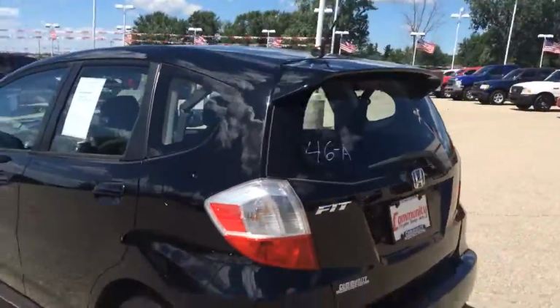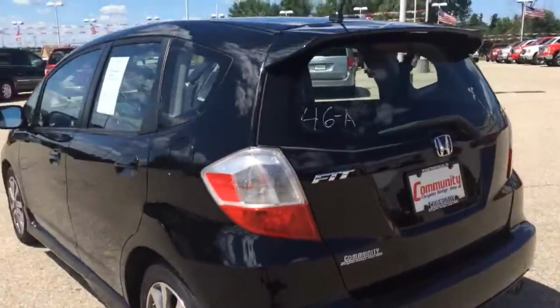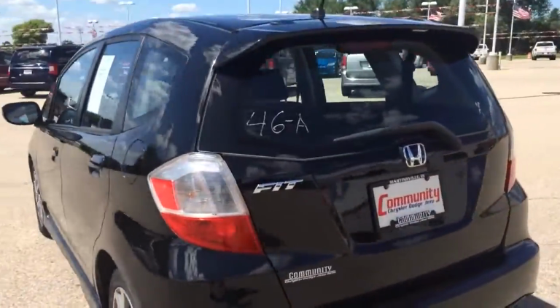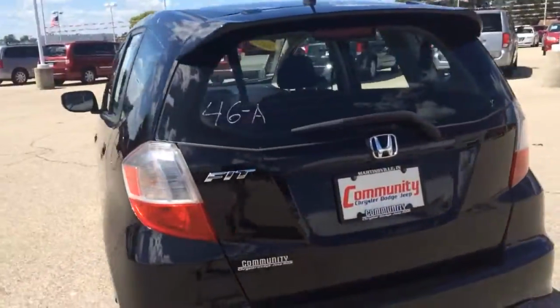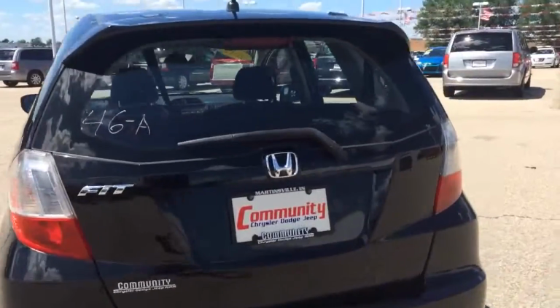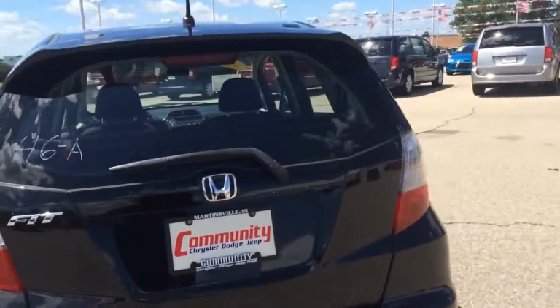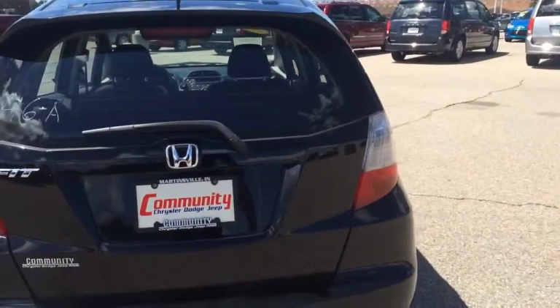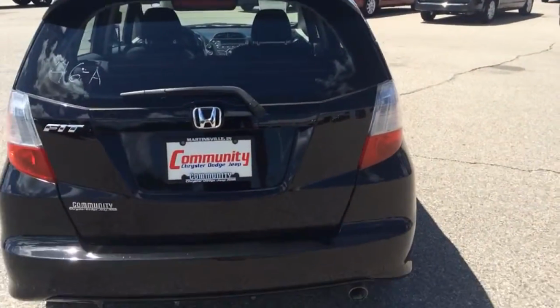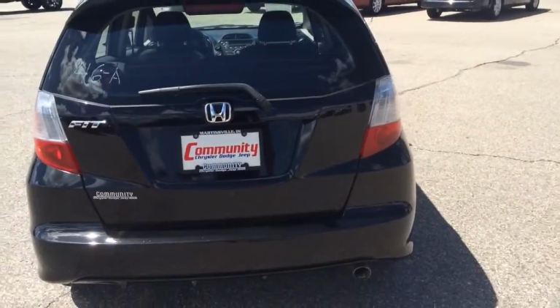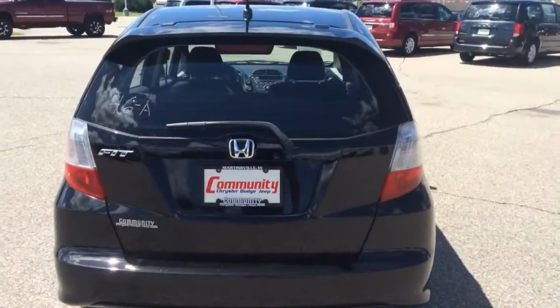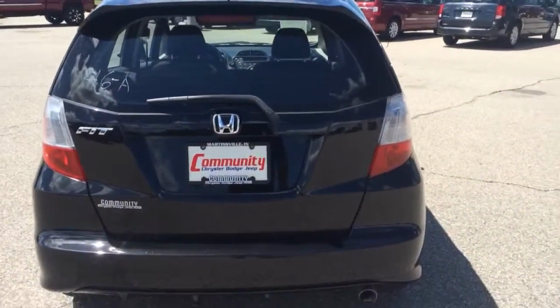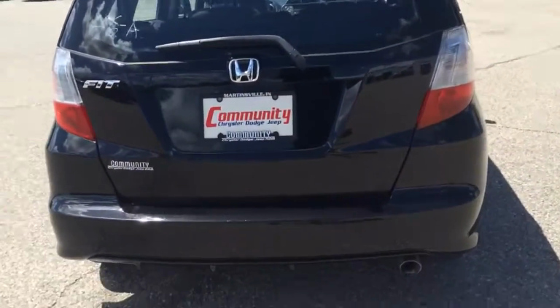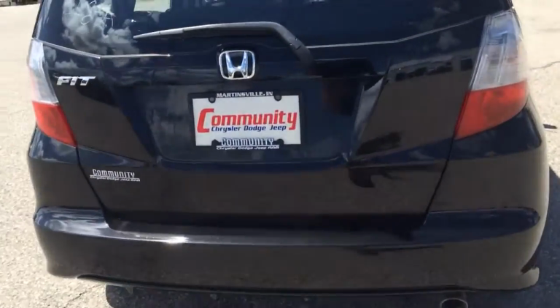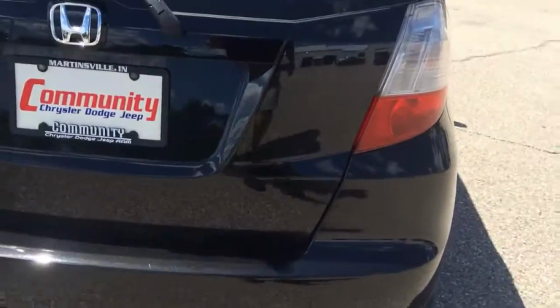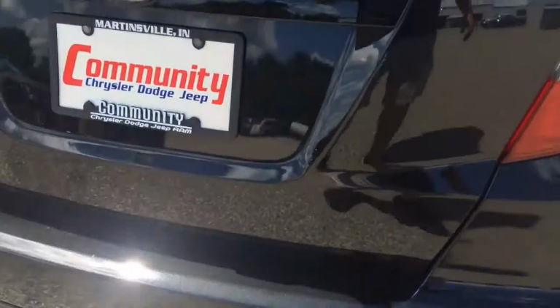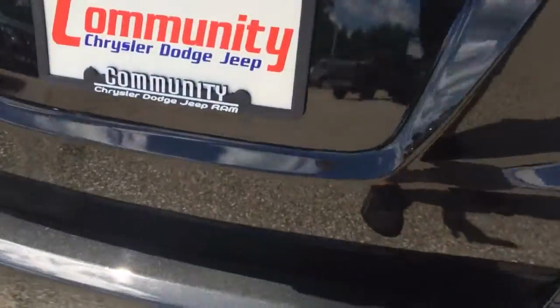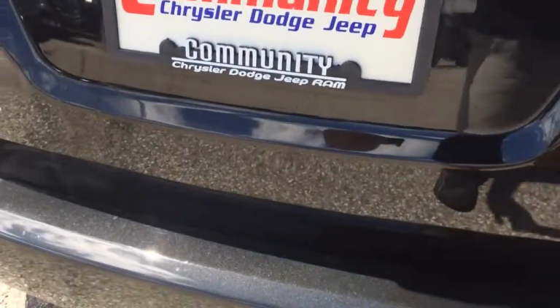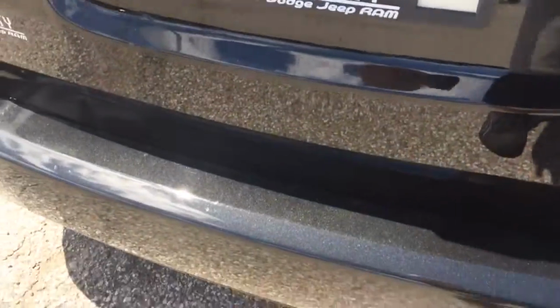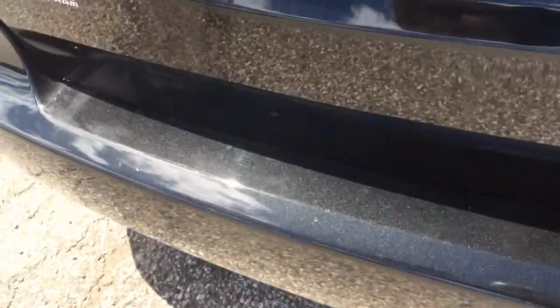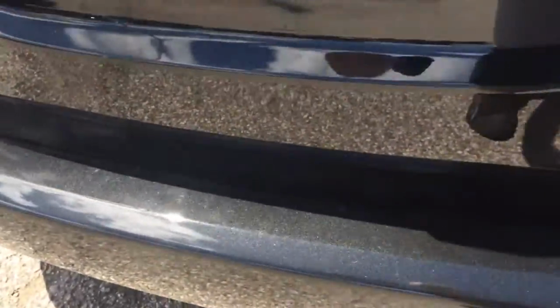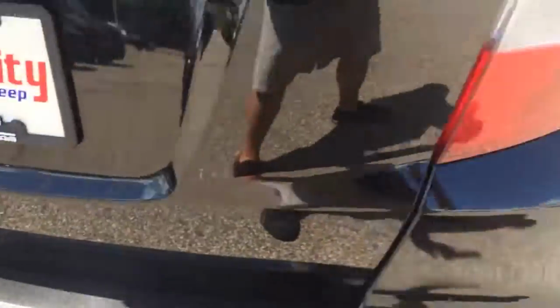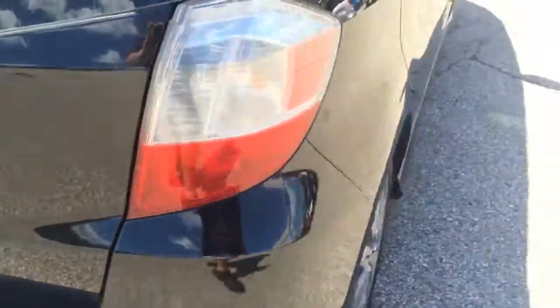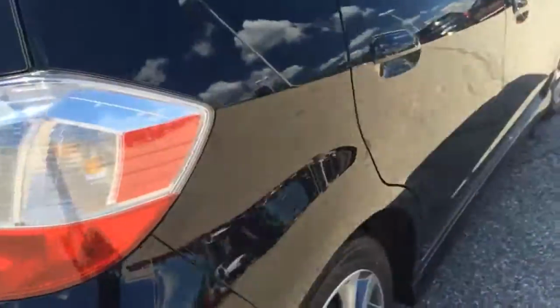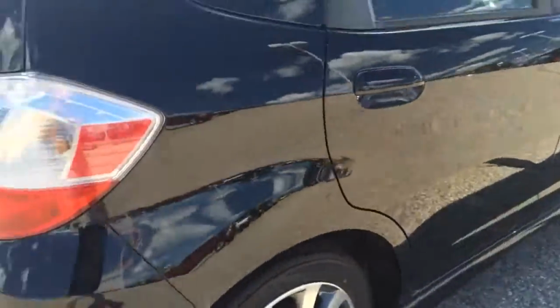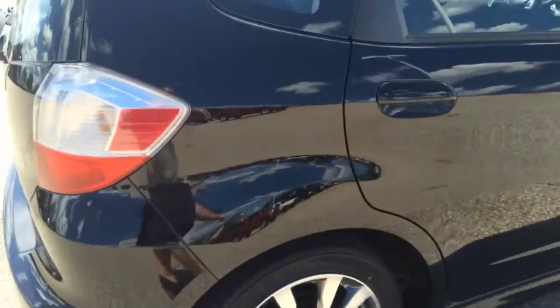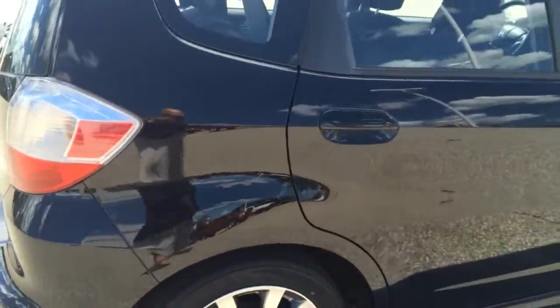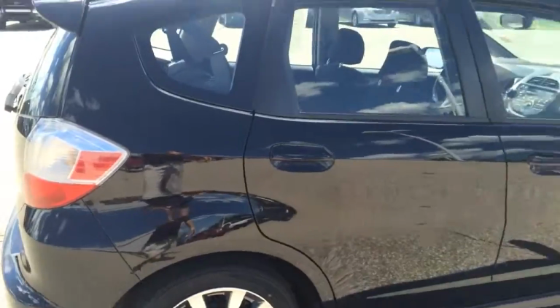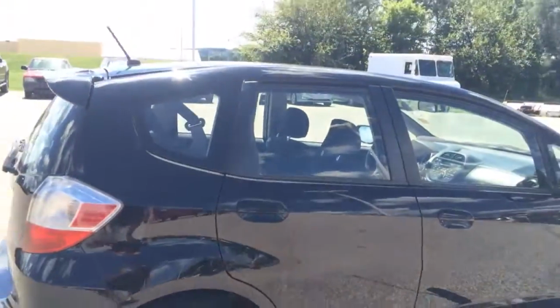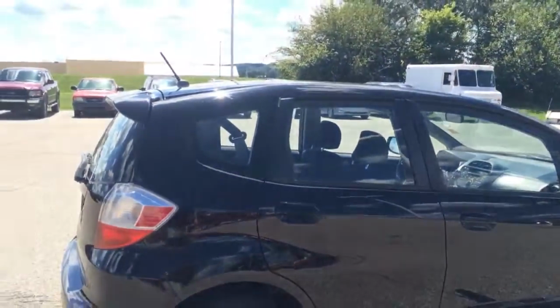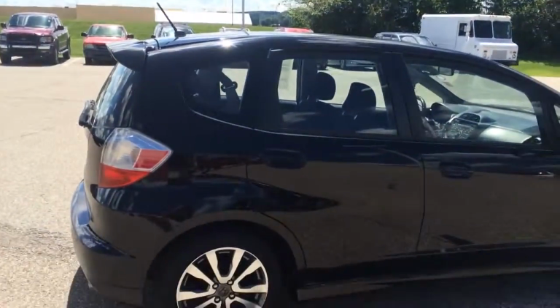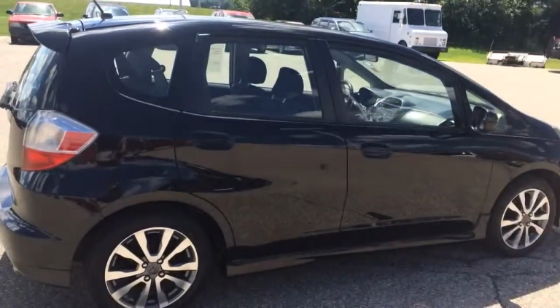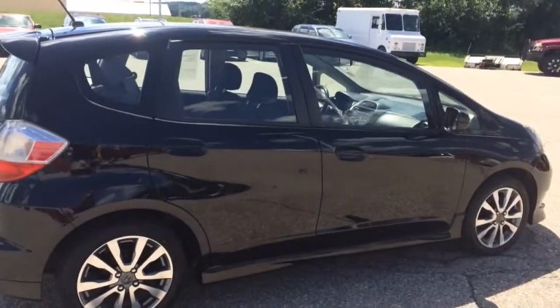Back bumper cover is even in good shape too. Overall, in the back everything looks pretty good. You can see everything looks good there. No dings on the driver's side either.